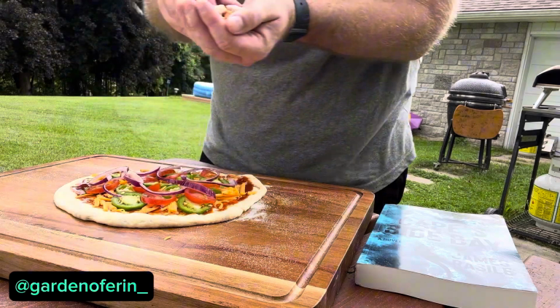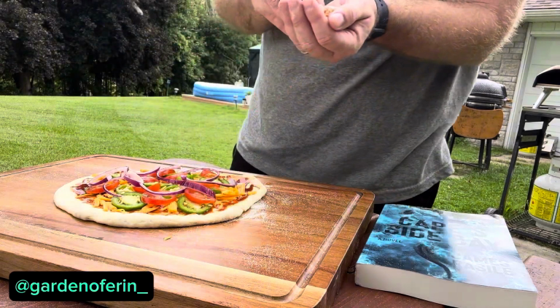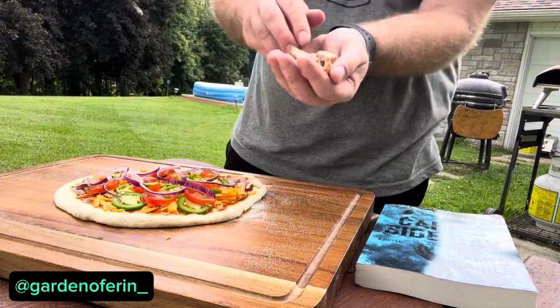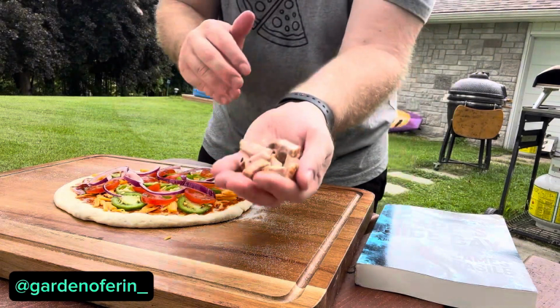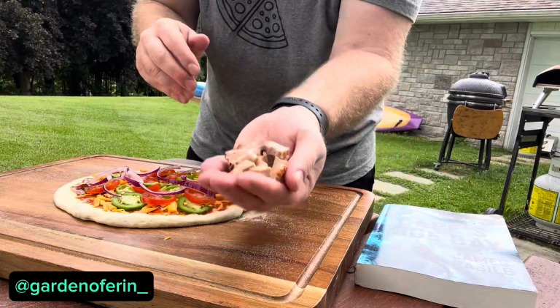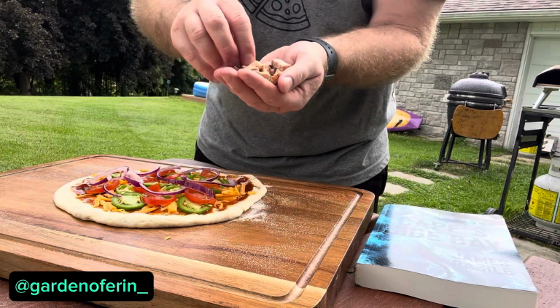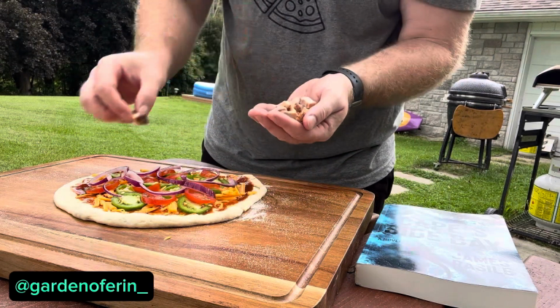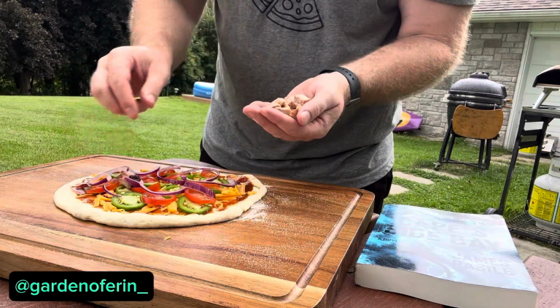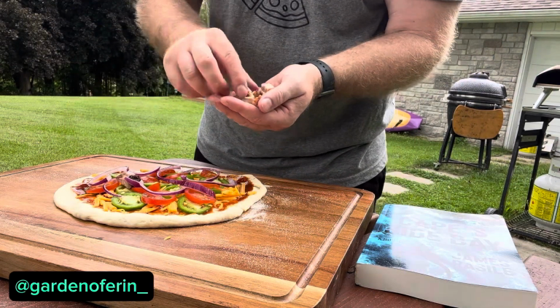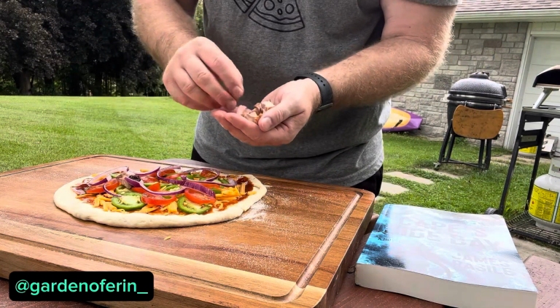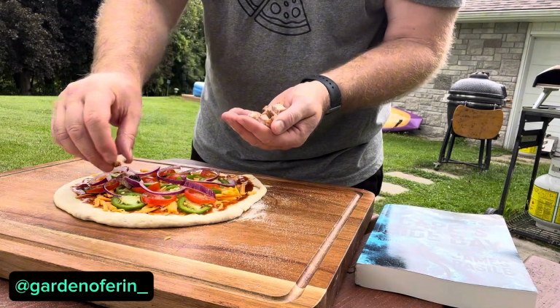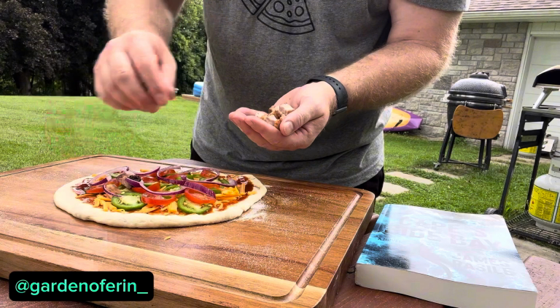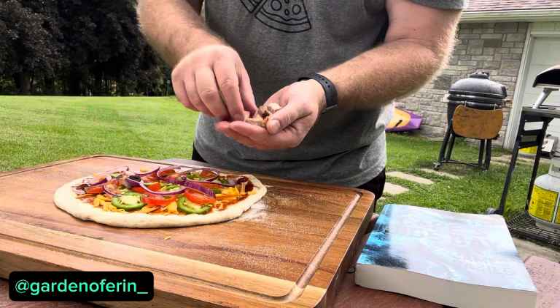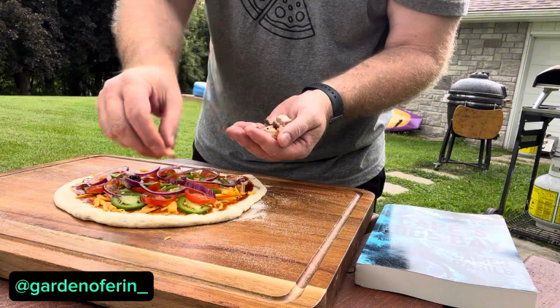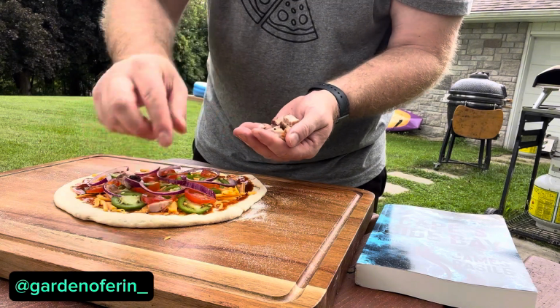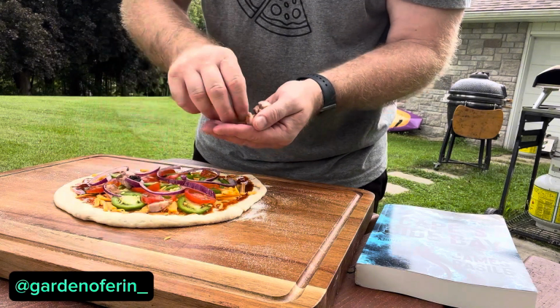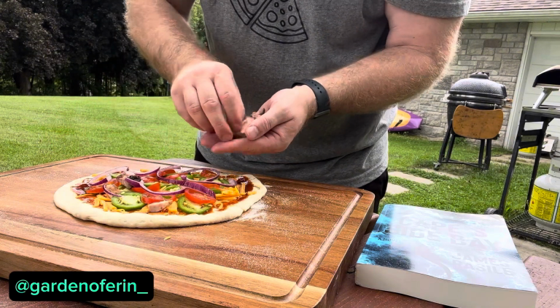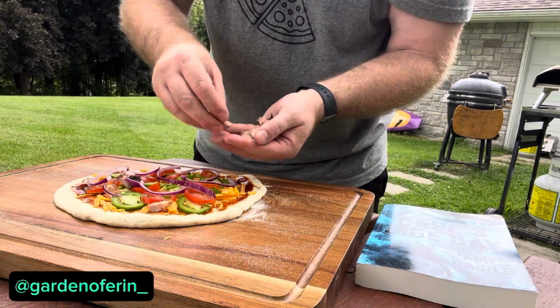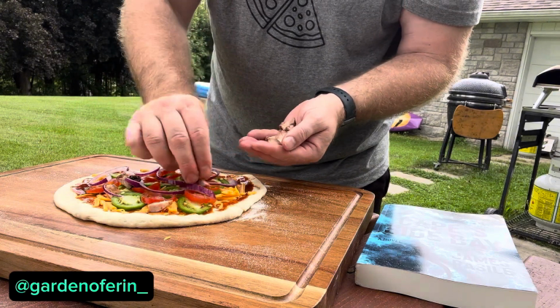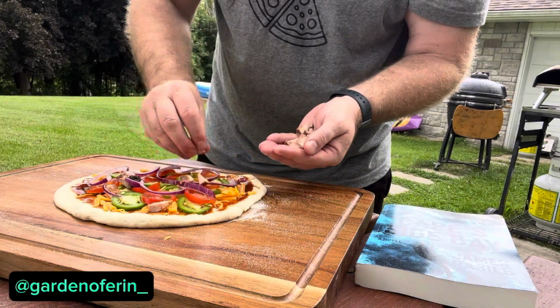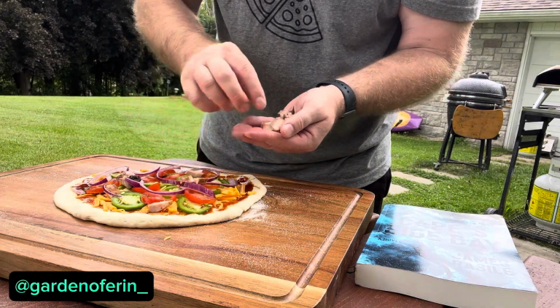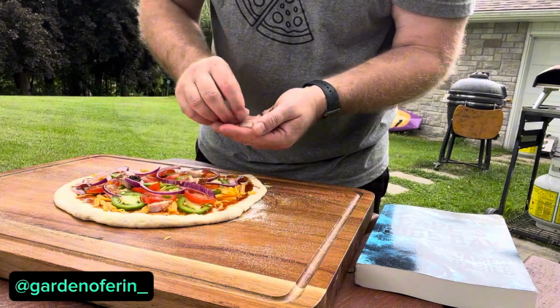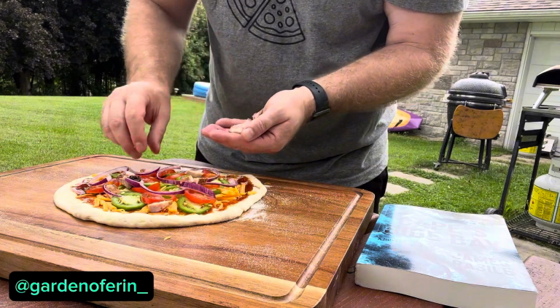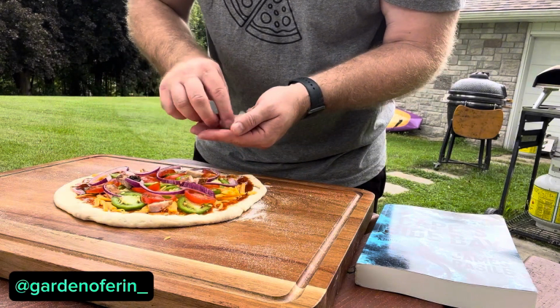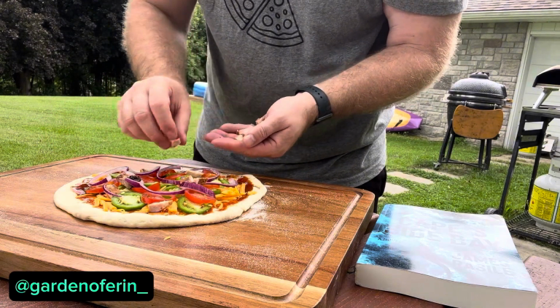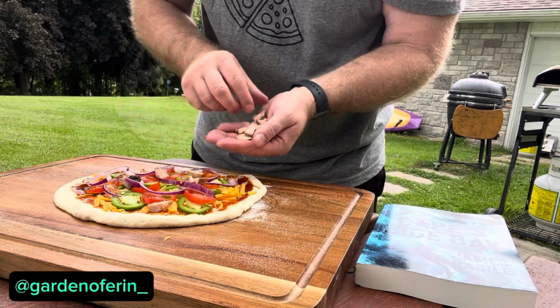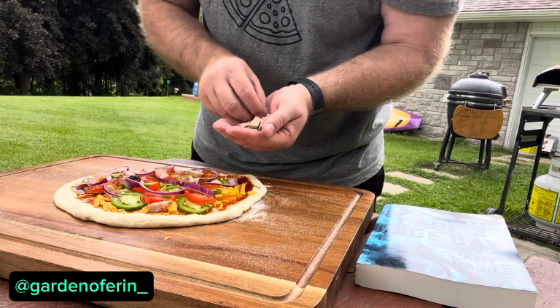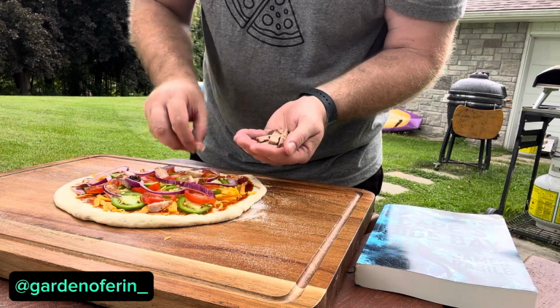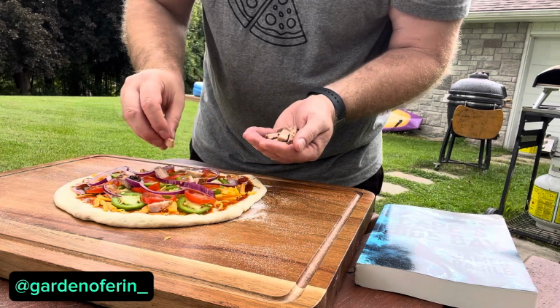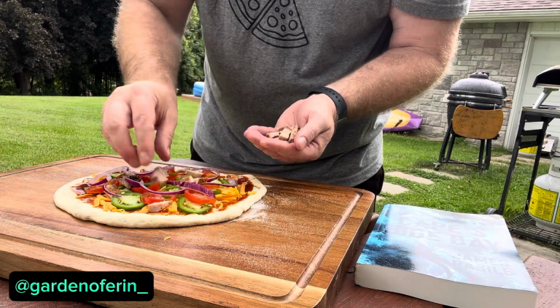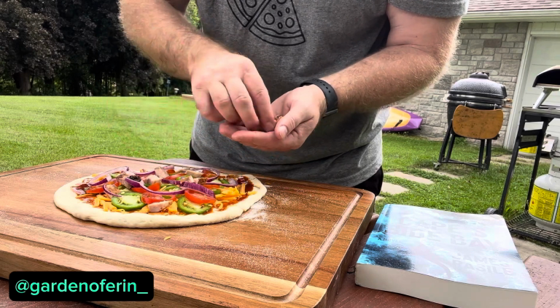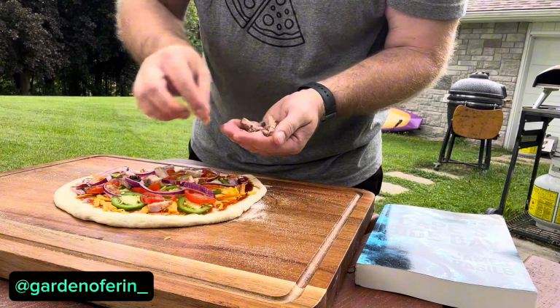And finally, the ribs that I barbecued. These are ribs we barbecued up. Summertime, got a barbecue — barbecue-inspired pizza.